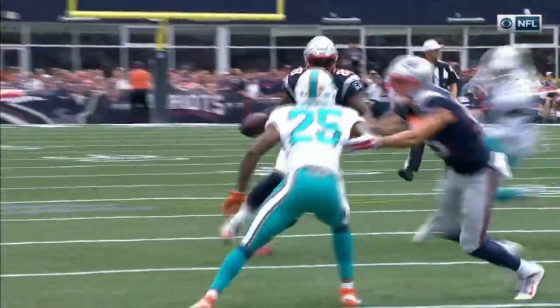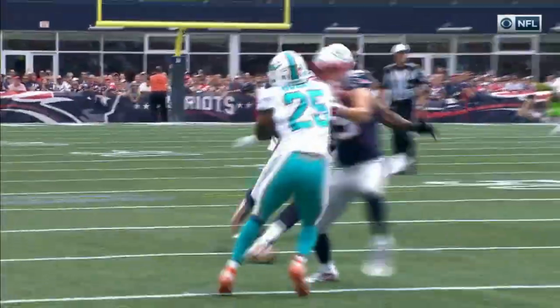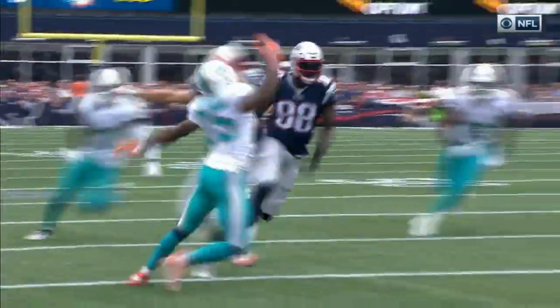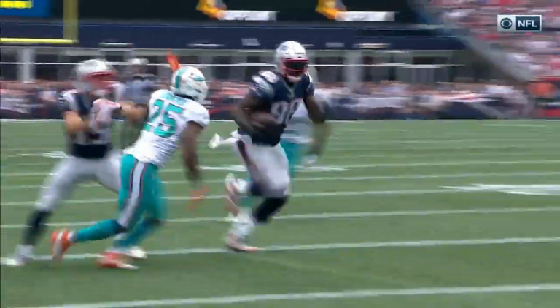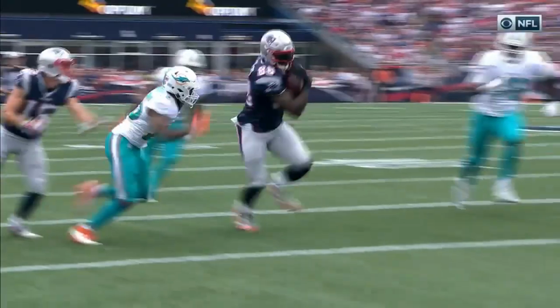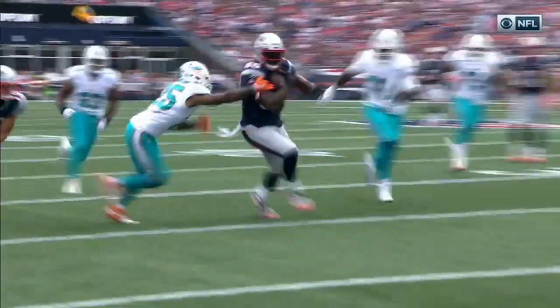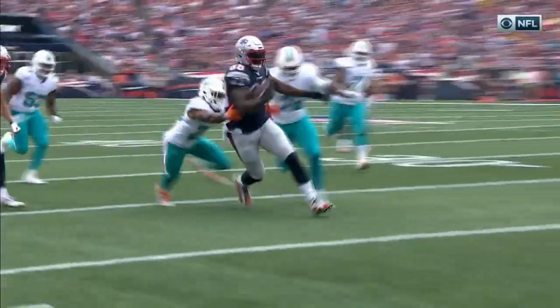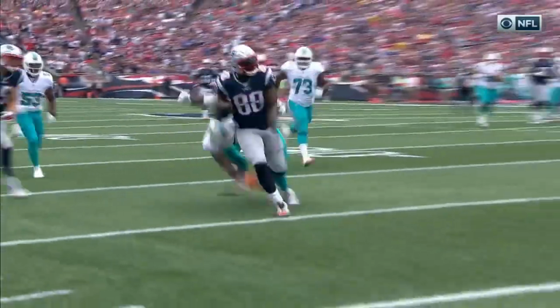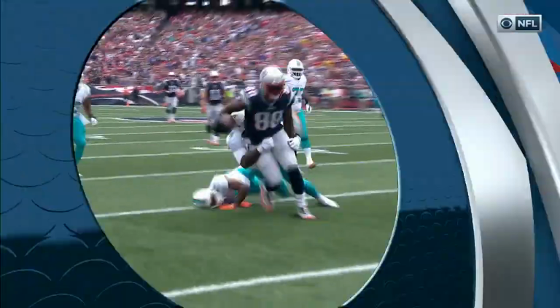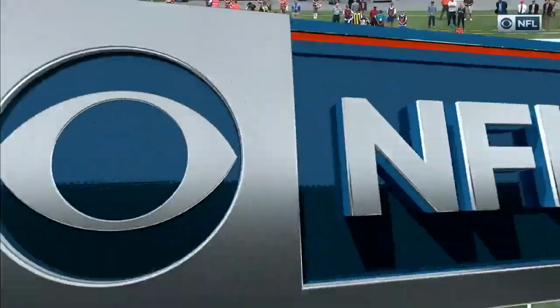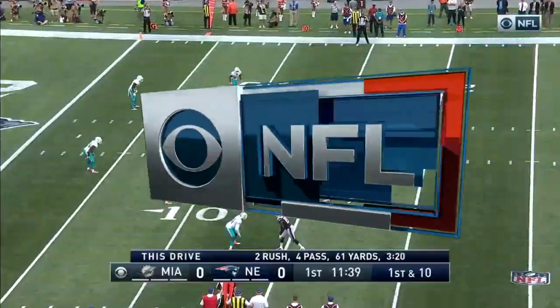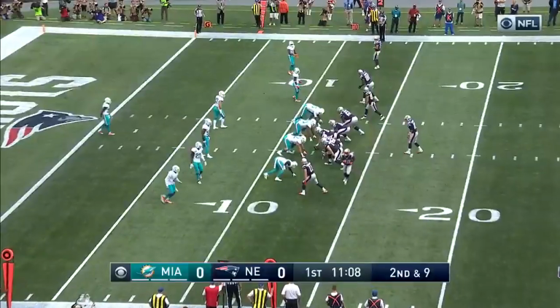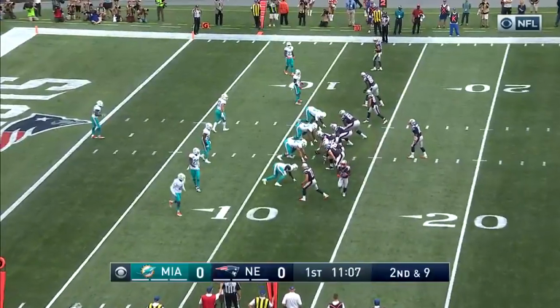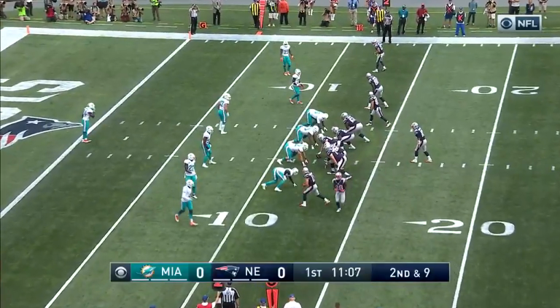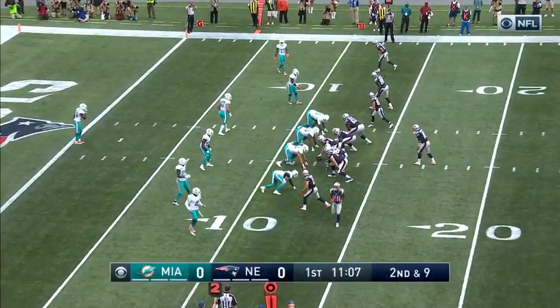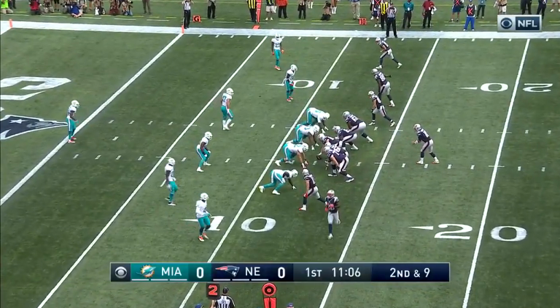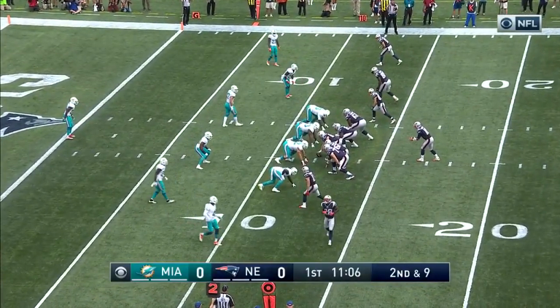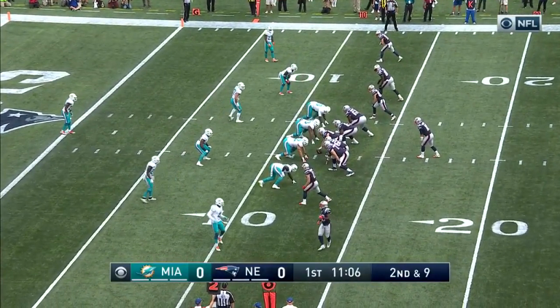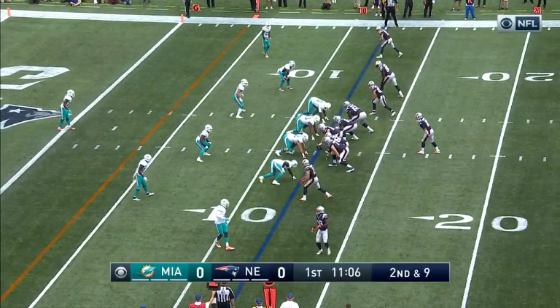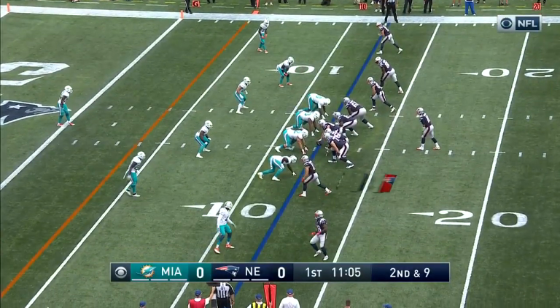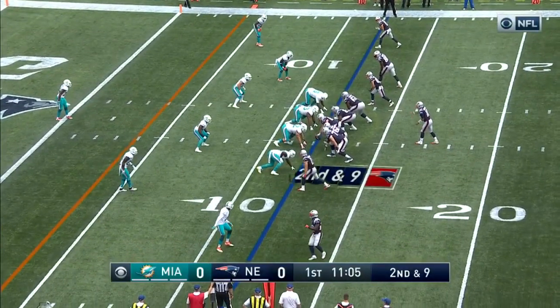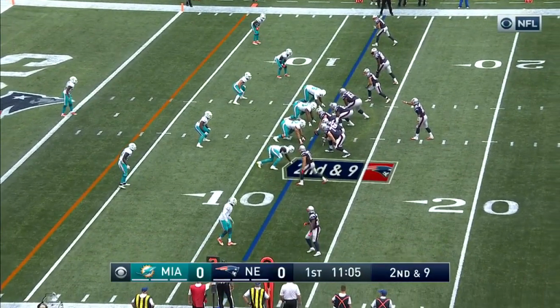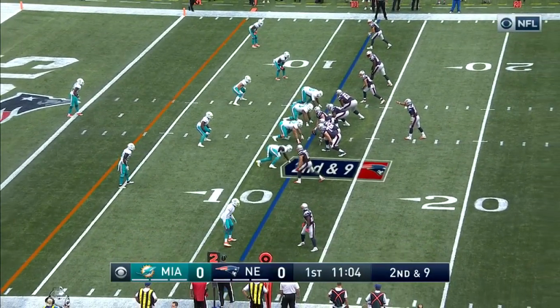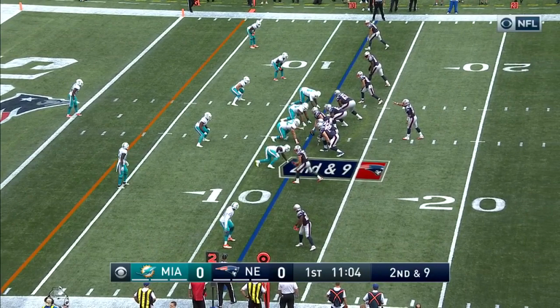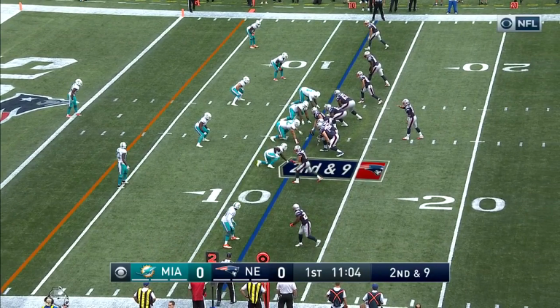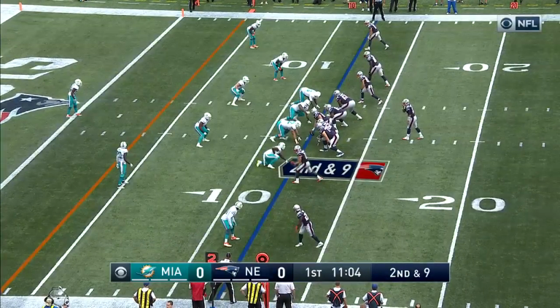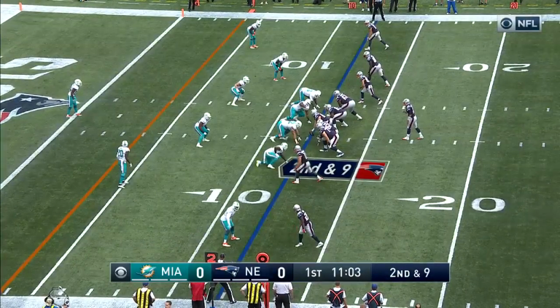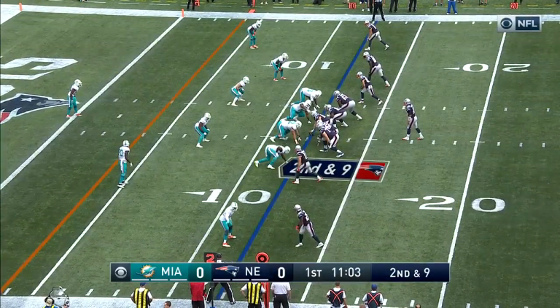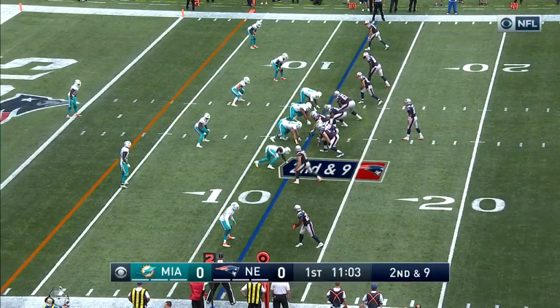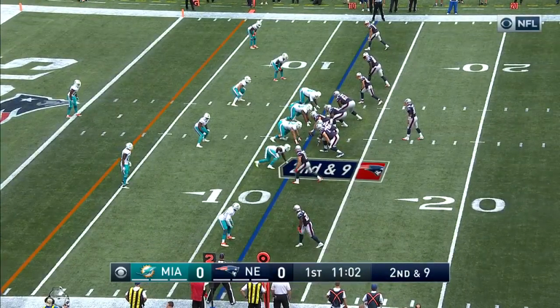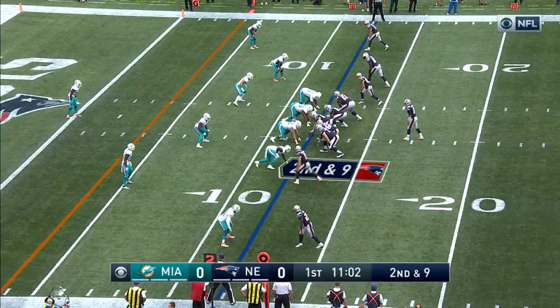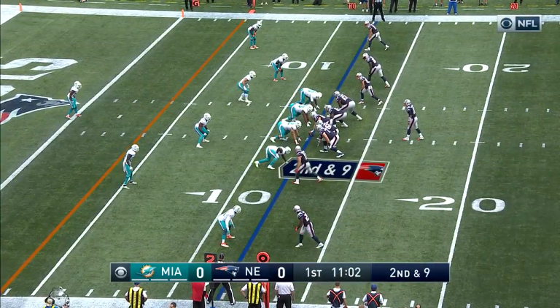Yeah, wide receivers do block in this offense, don't they? You have to. Second and nine — opening drive for the Patriots.